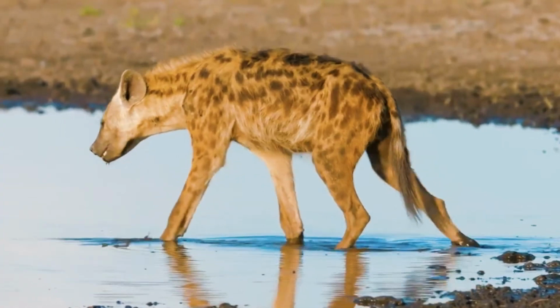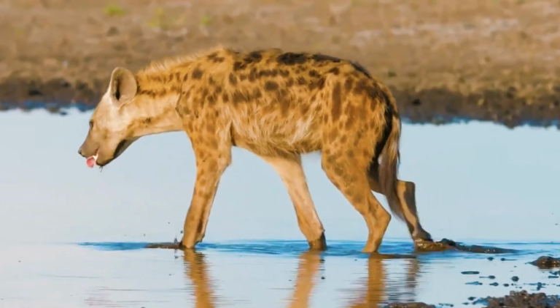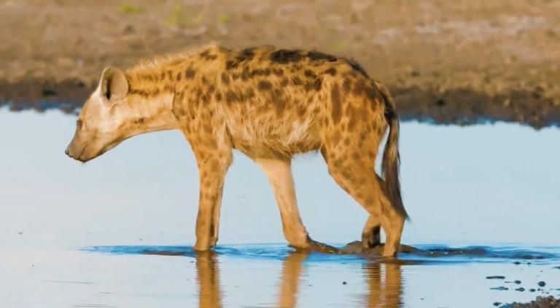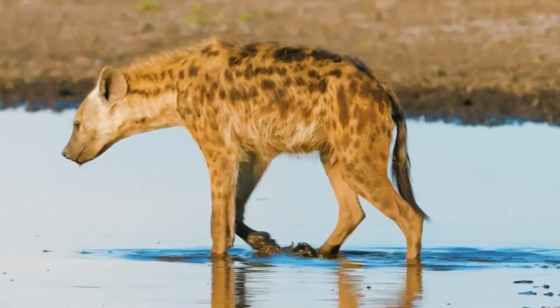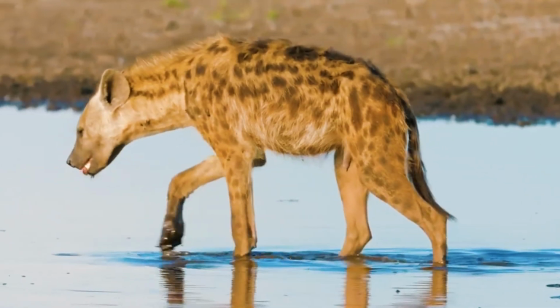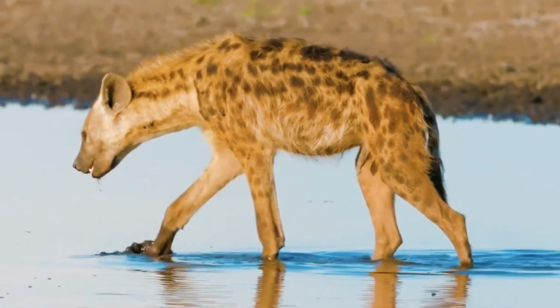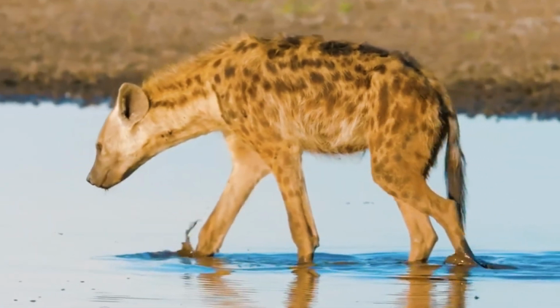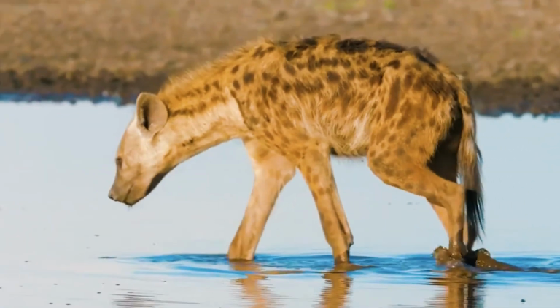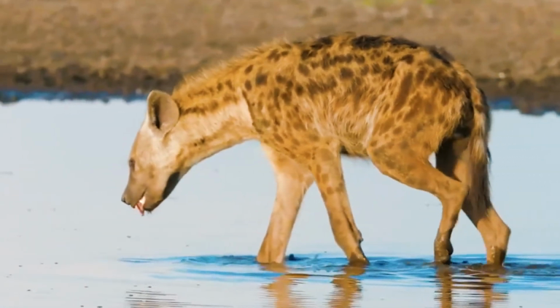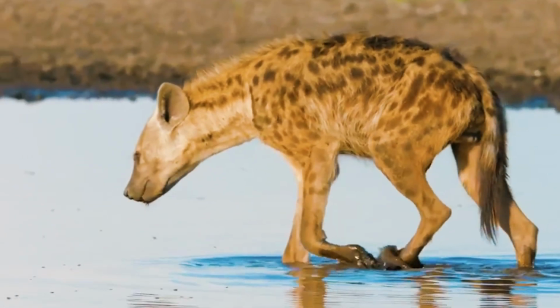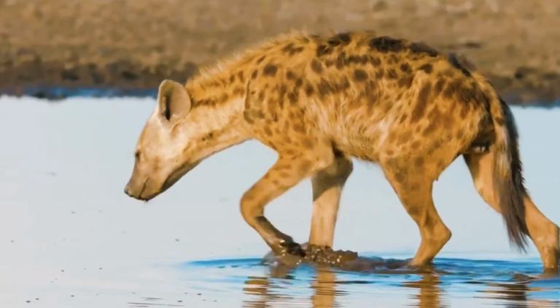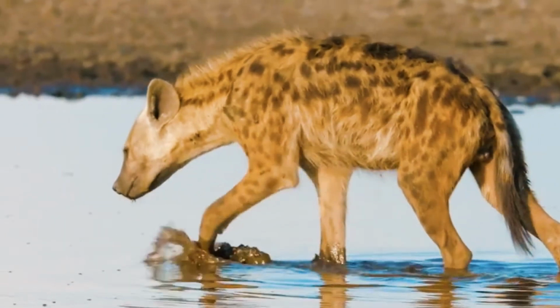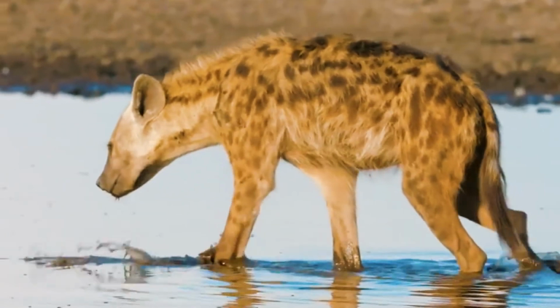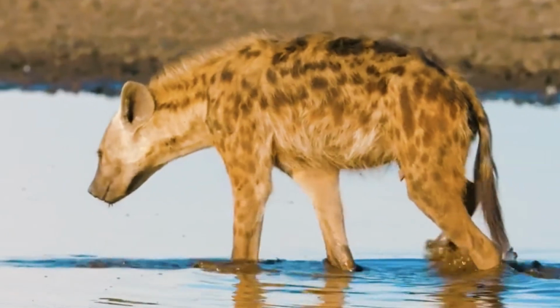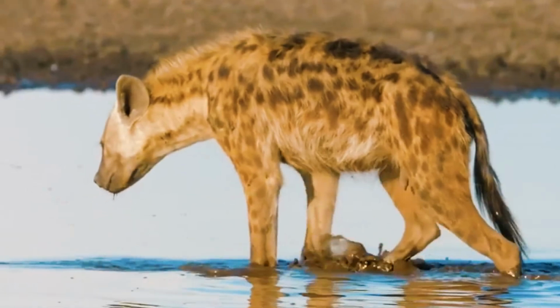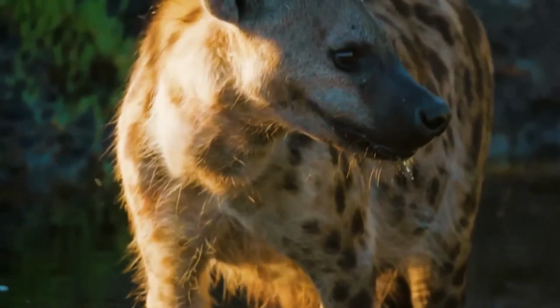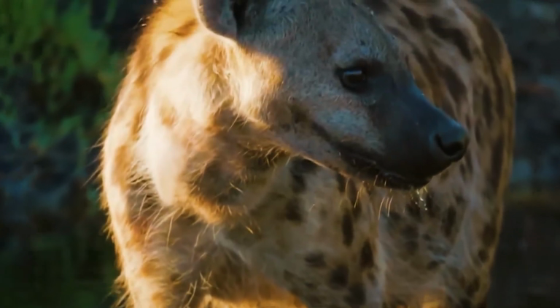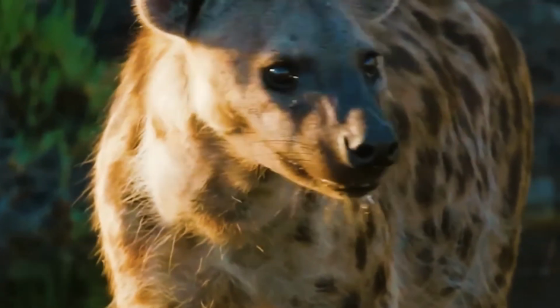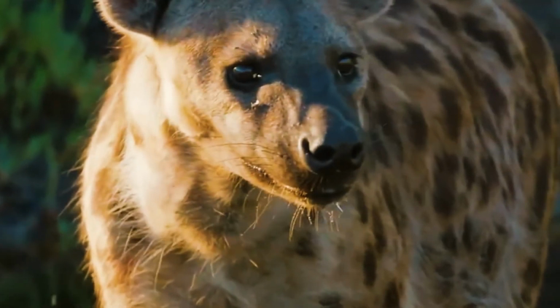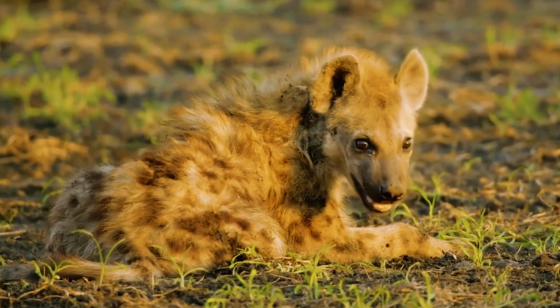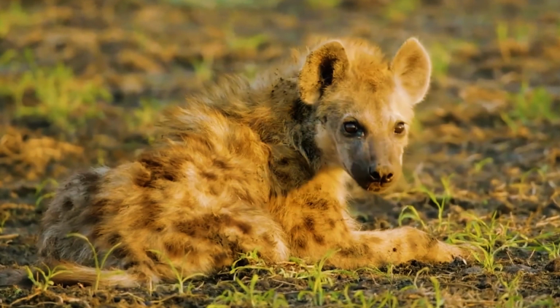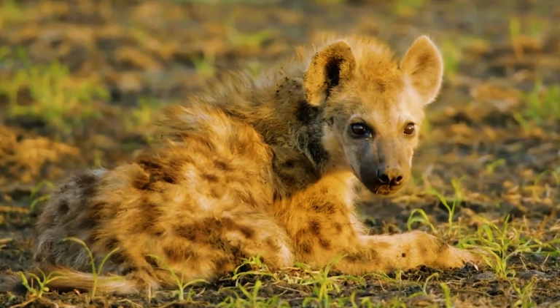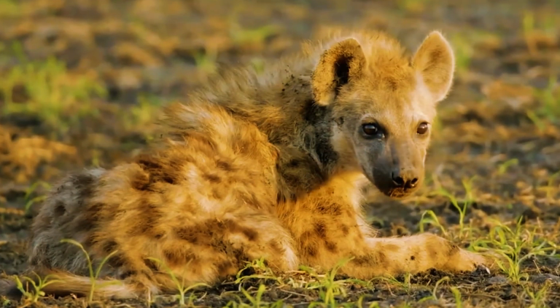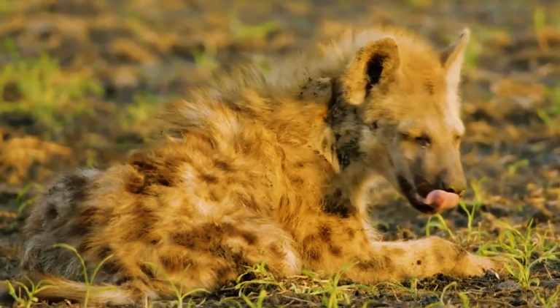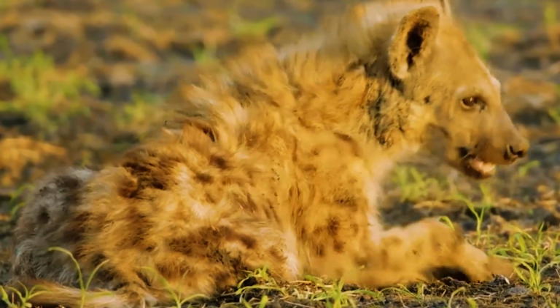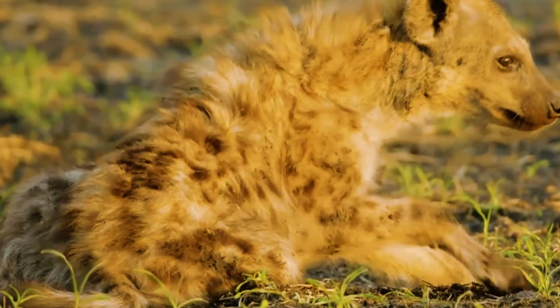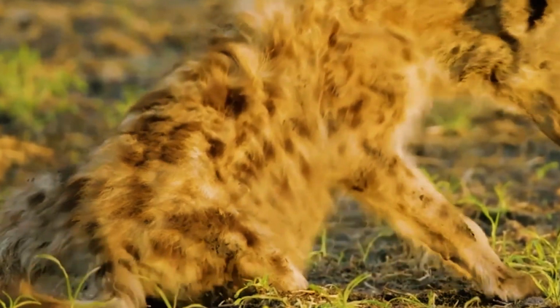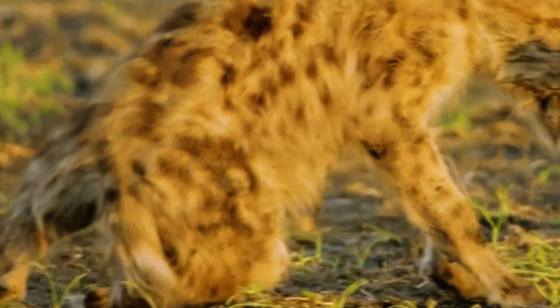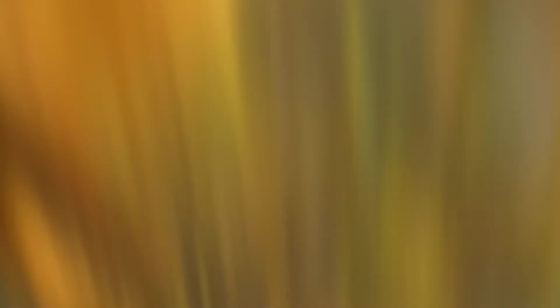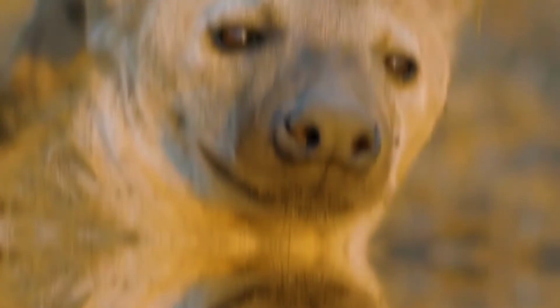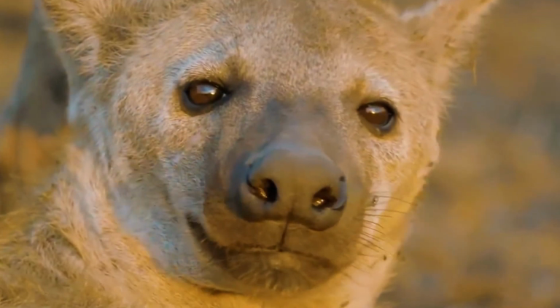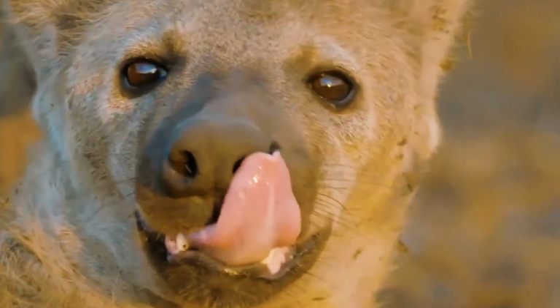Like many feline species, the spotted hyena is promiscuous and no enduring pair bonds are formed. Members of both sexes may copulate with several mates over the course of several years. Males will show submissive behavior when approaching females in heat, even if the male outweighs his partner.